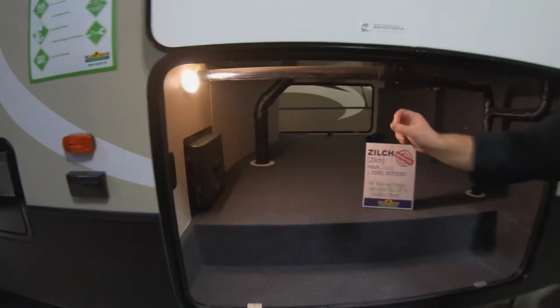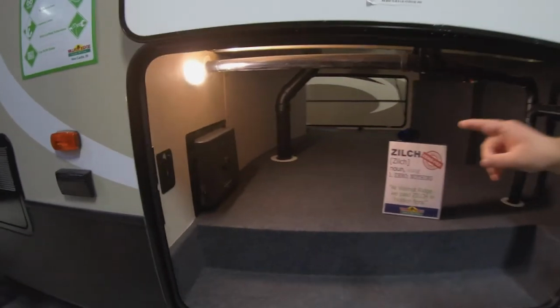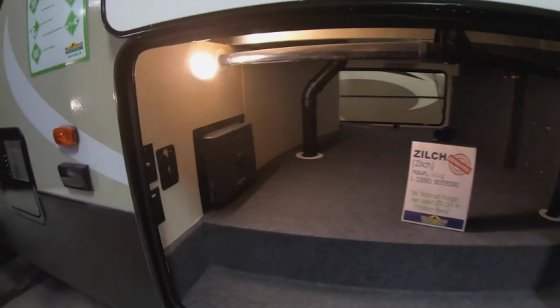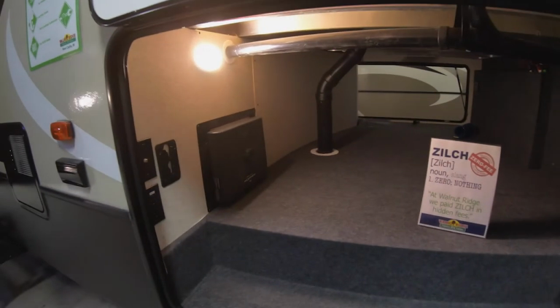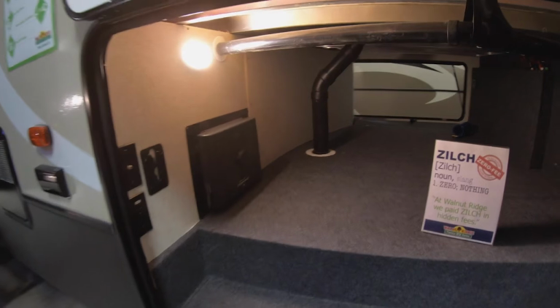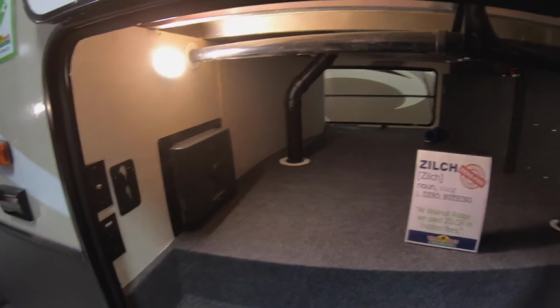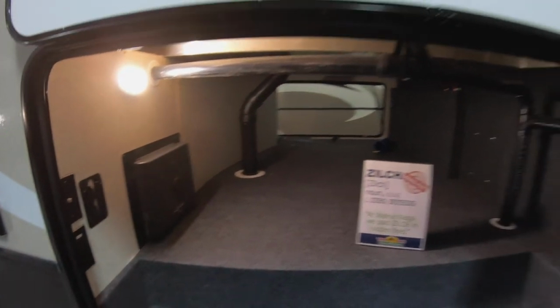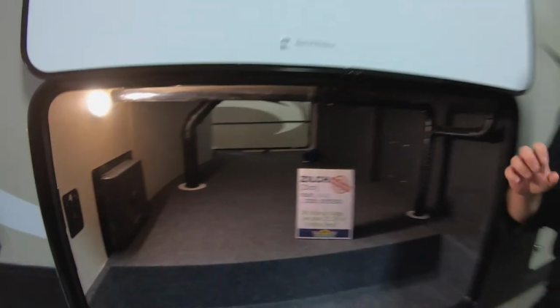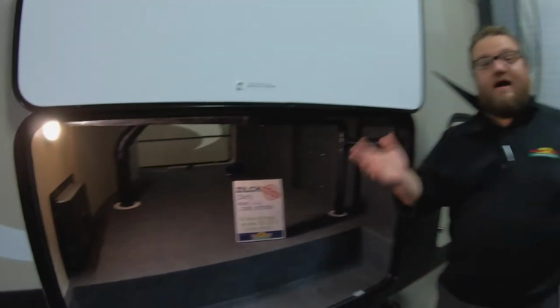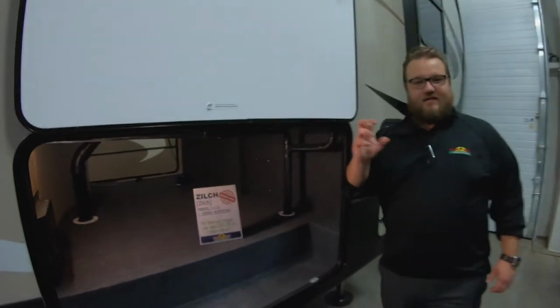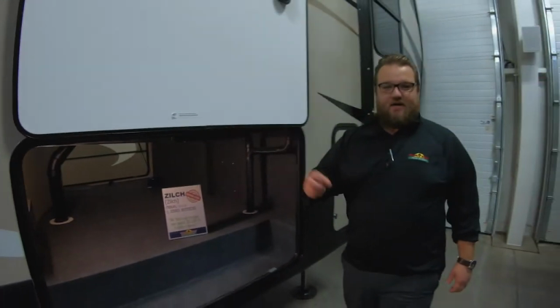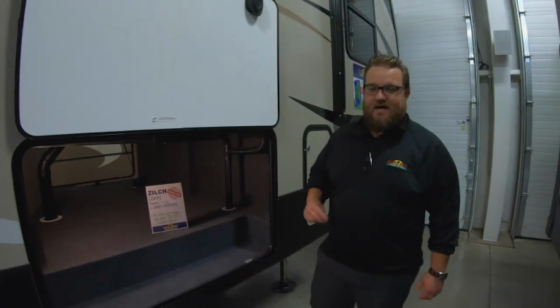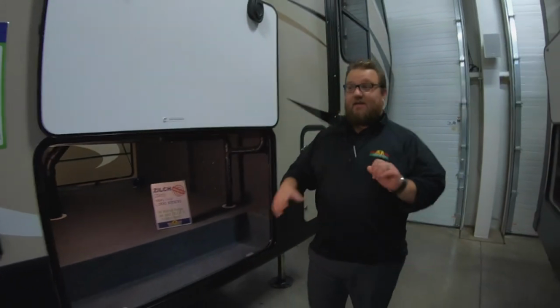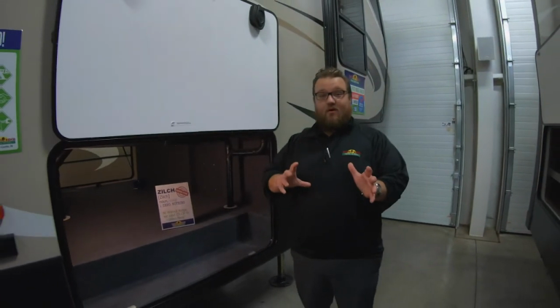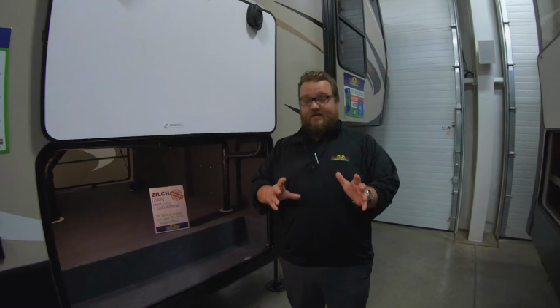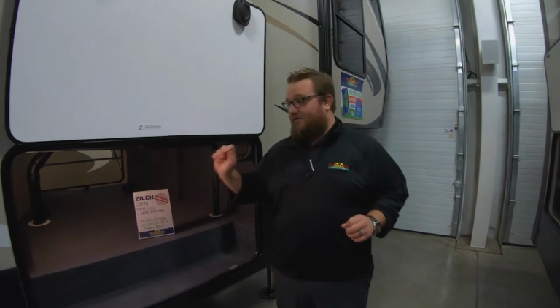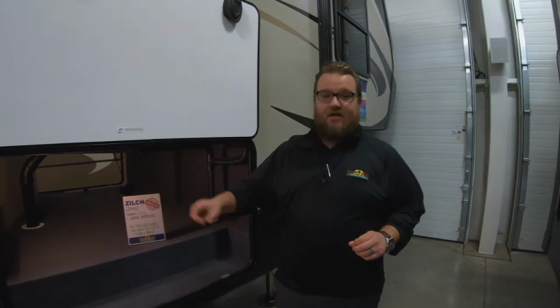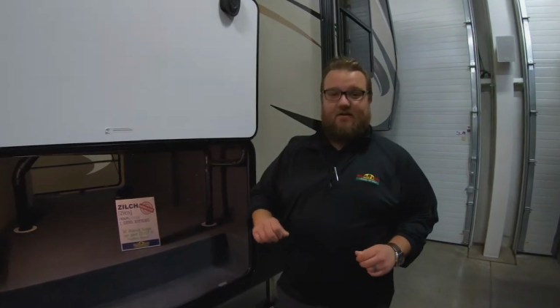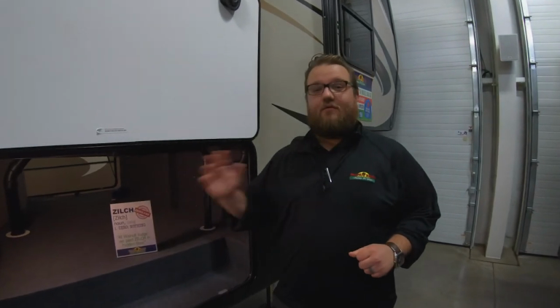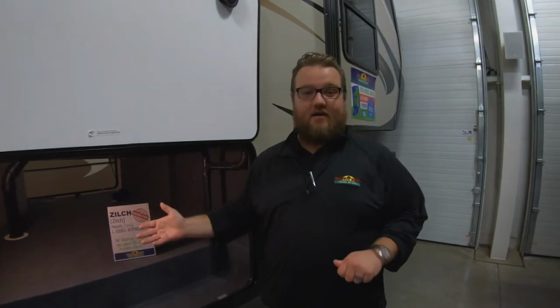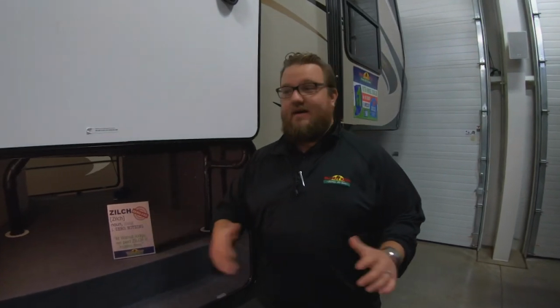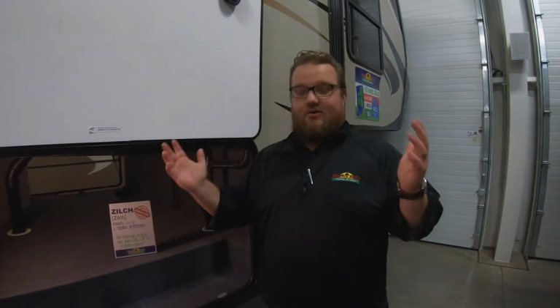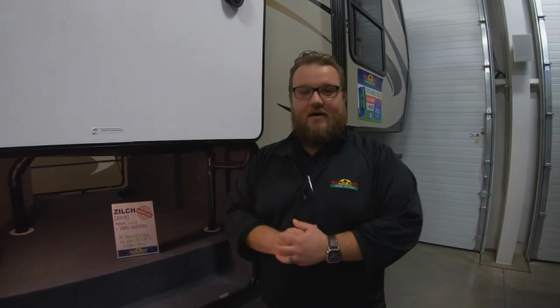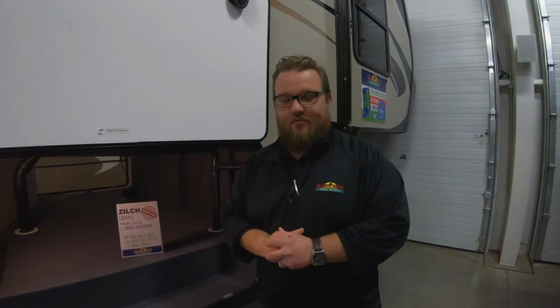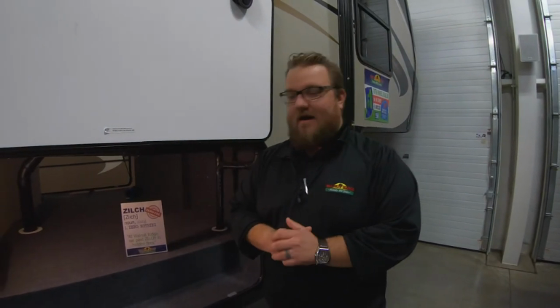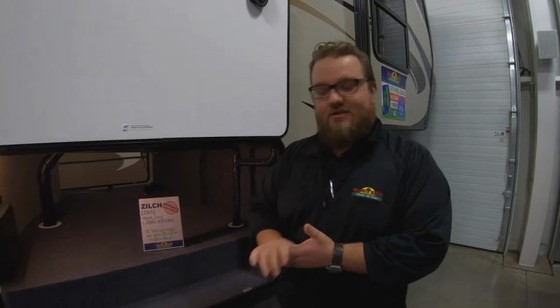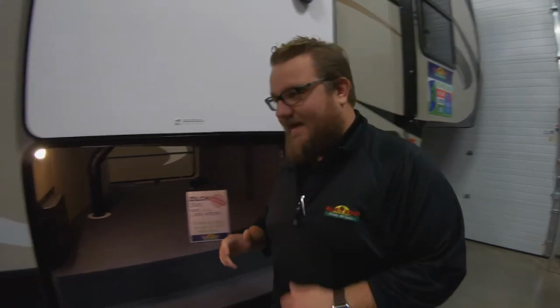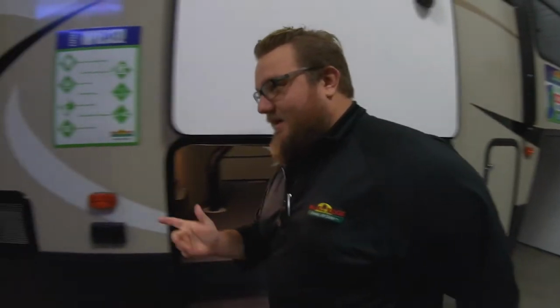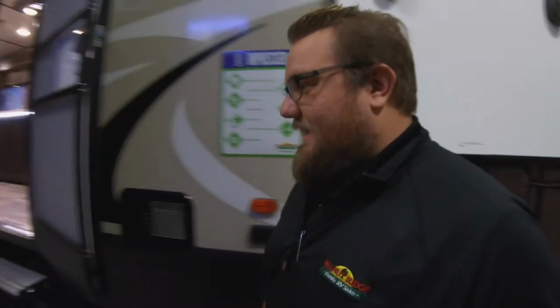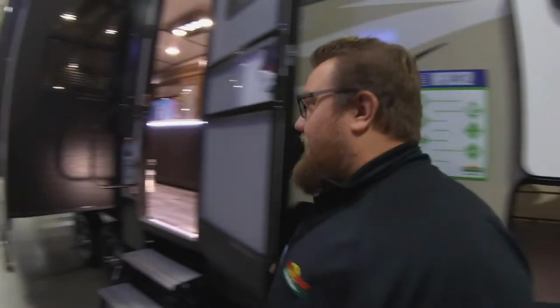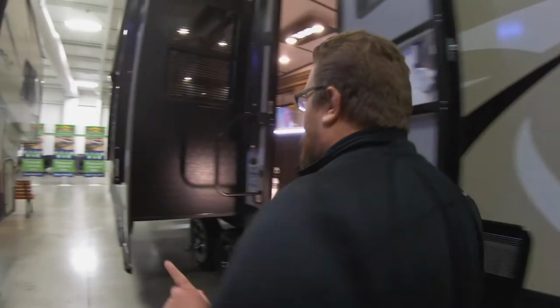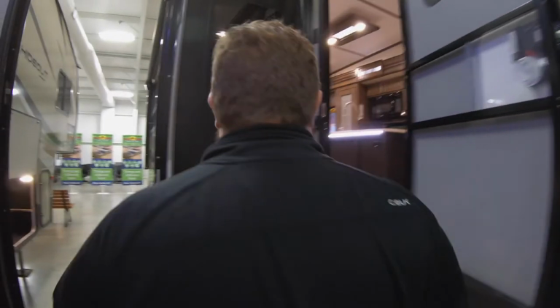You have your in-command system here as well, which is pretty cool — that's the brain for the touch panel inside. If anything were to go wrong with that touch panel, you can actually come out here and override it completely, so don't worry about running out of power or any issues like that.